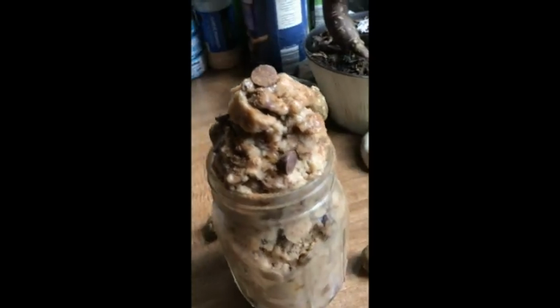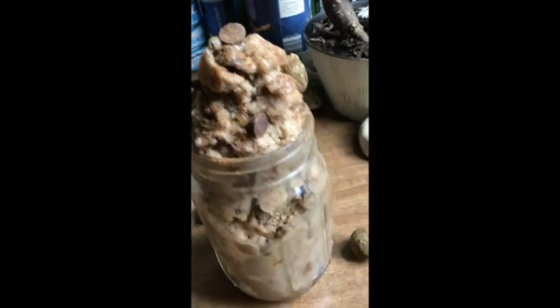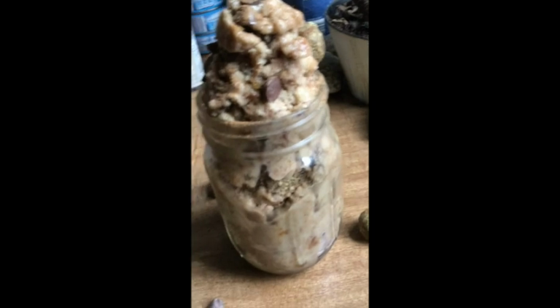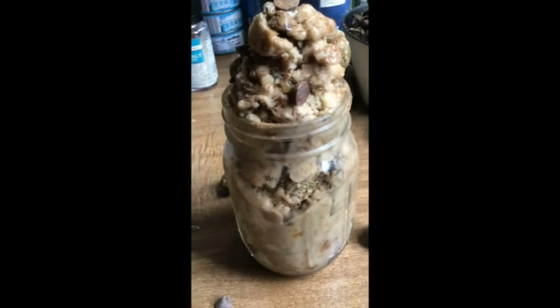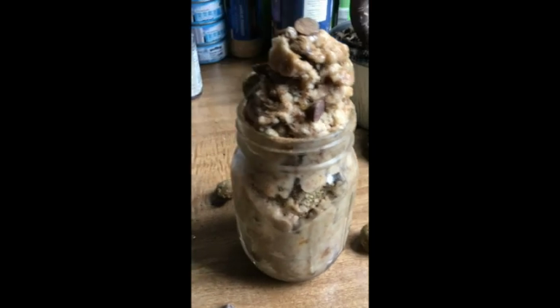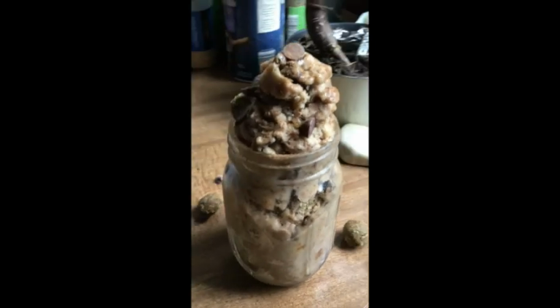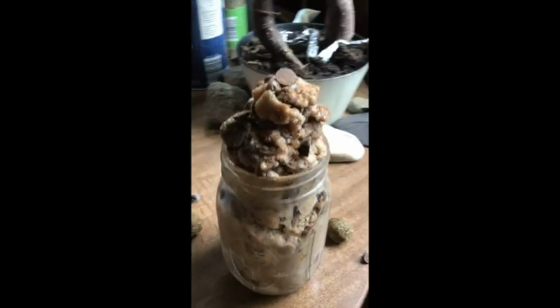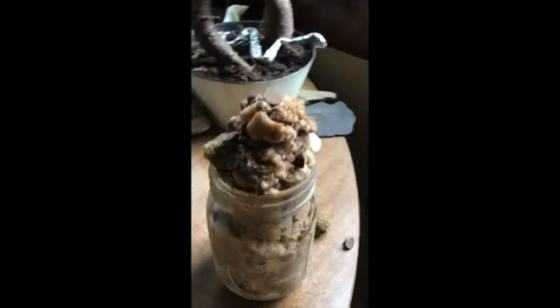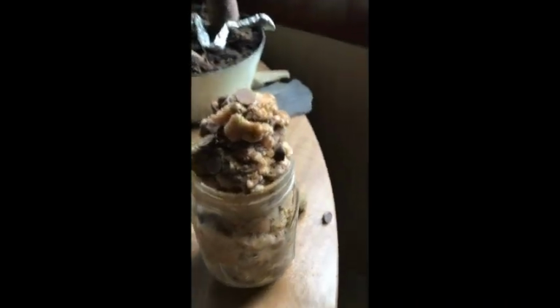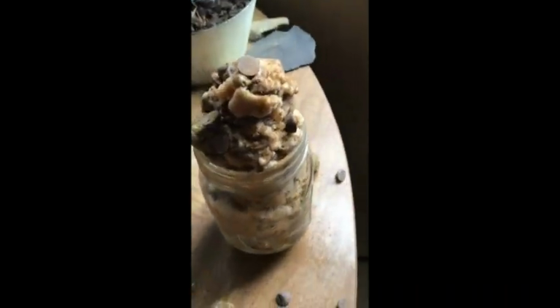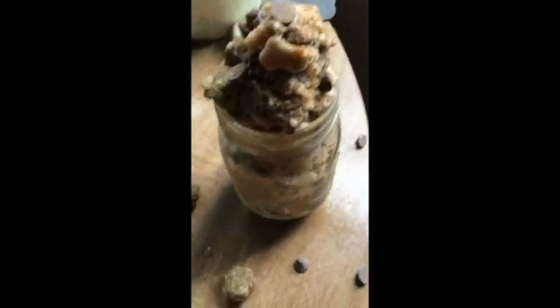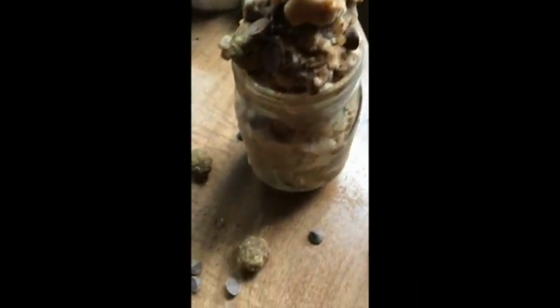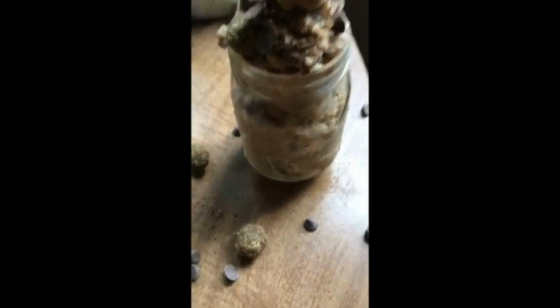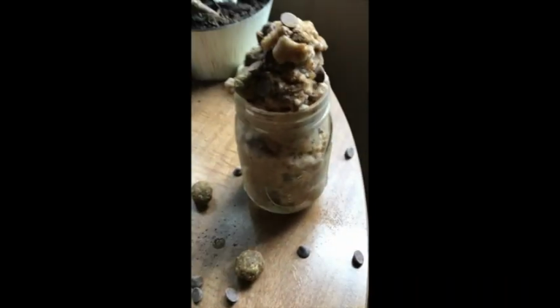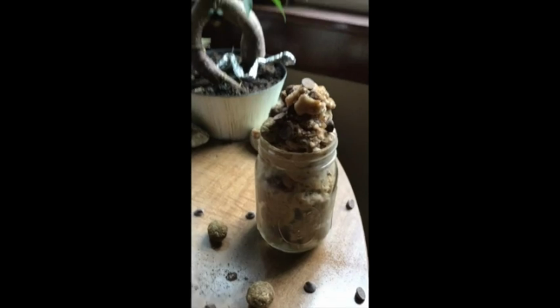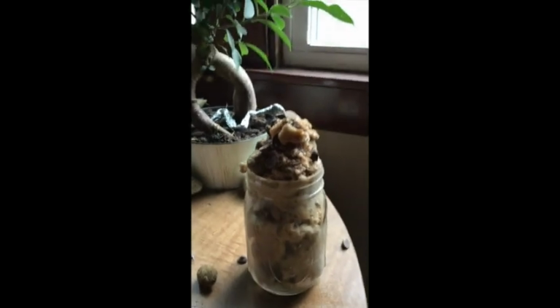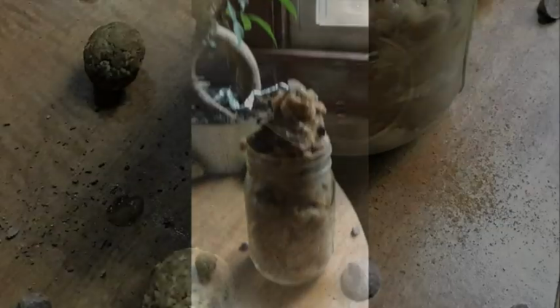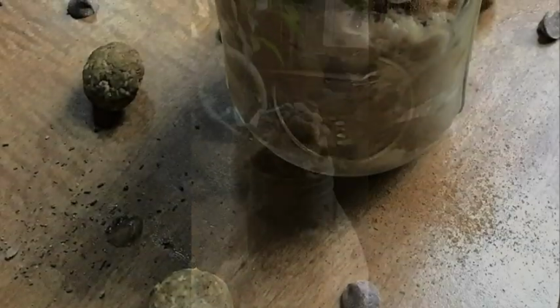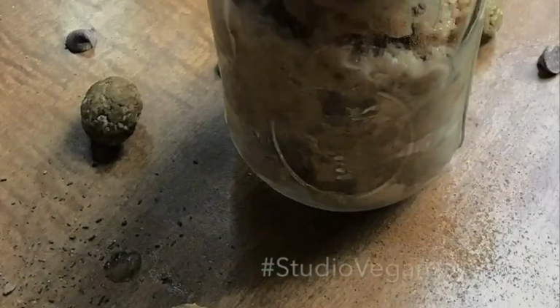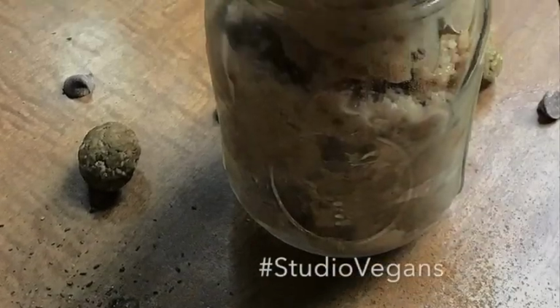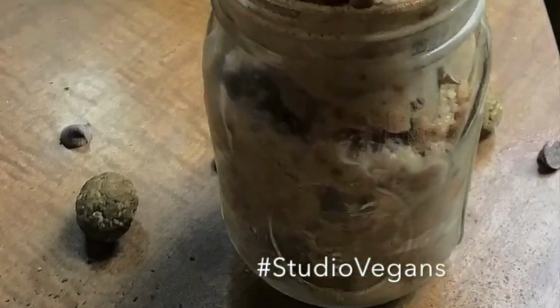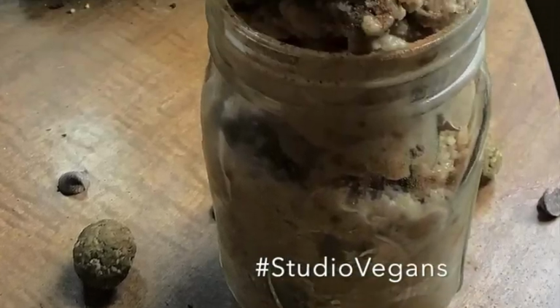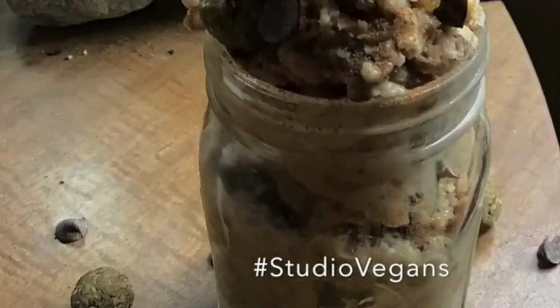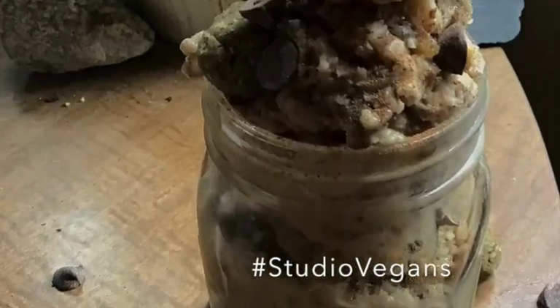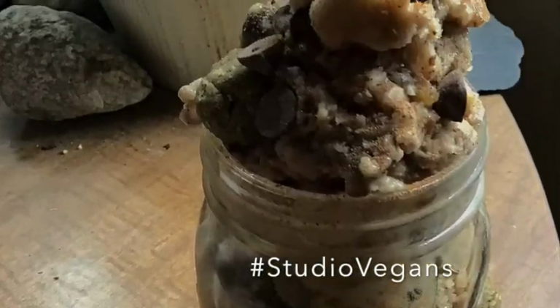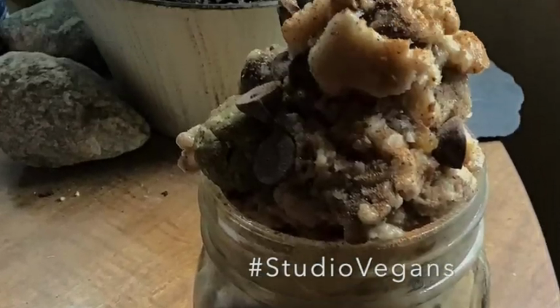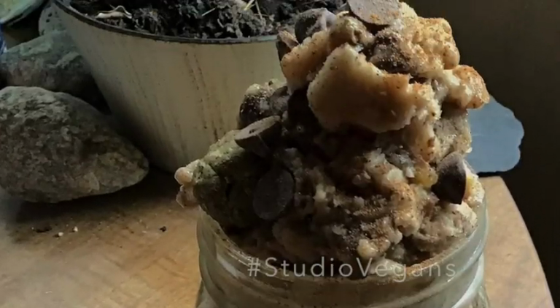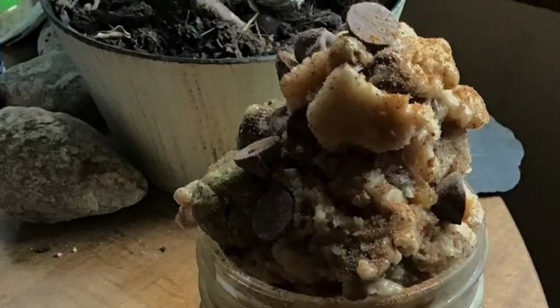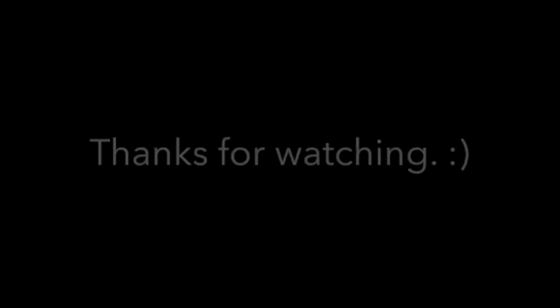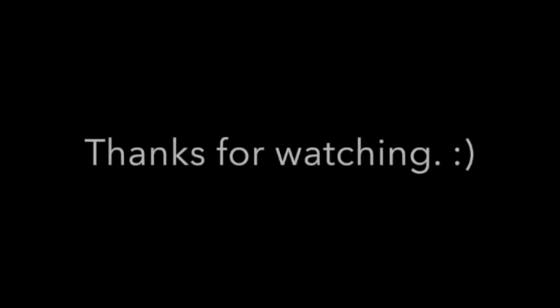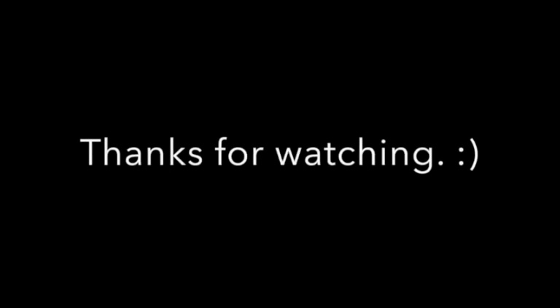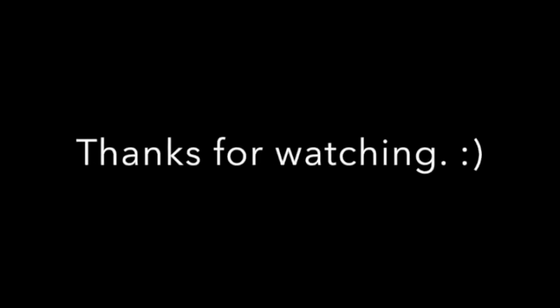It's just so good — please make sure to like and subscribe, and hashtag Studio Vegan if you make this recipe. Thanks for watching!